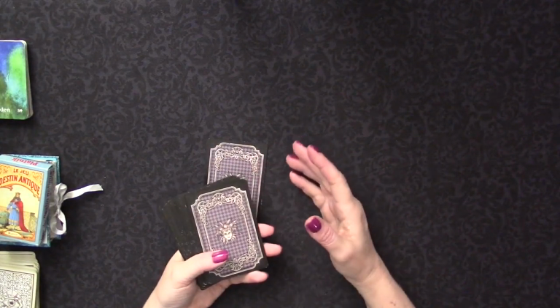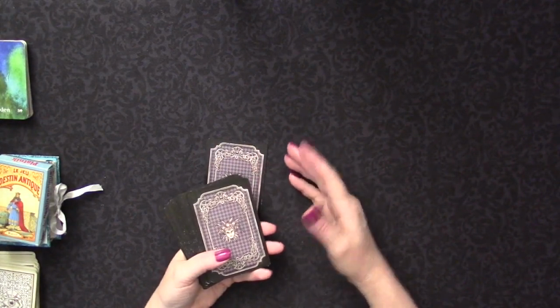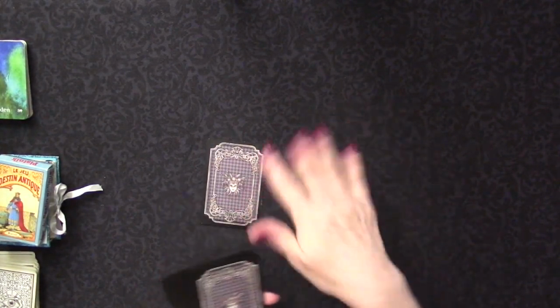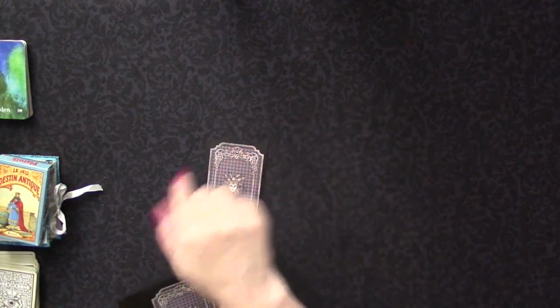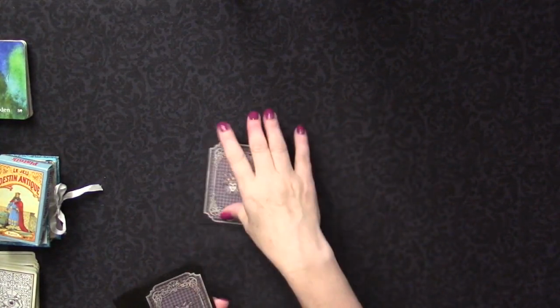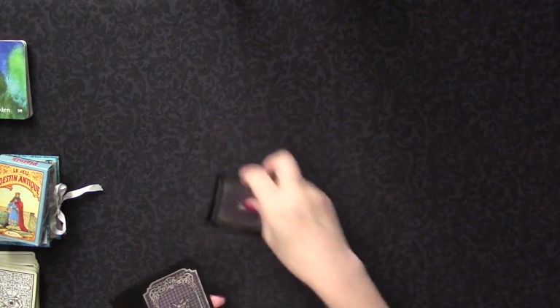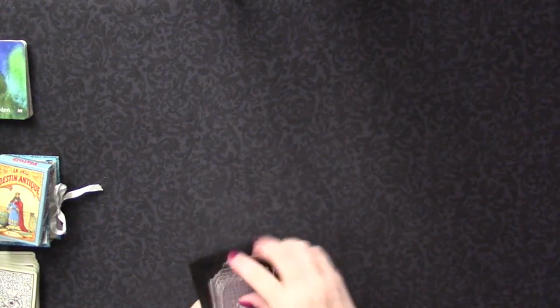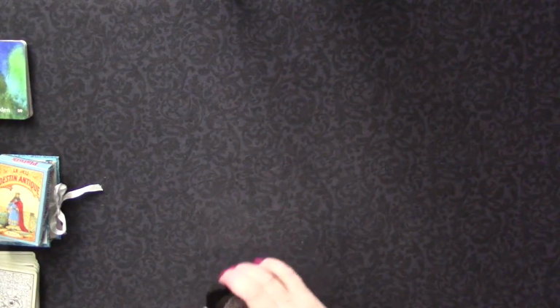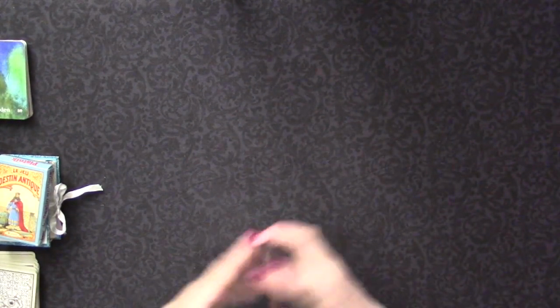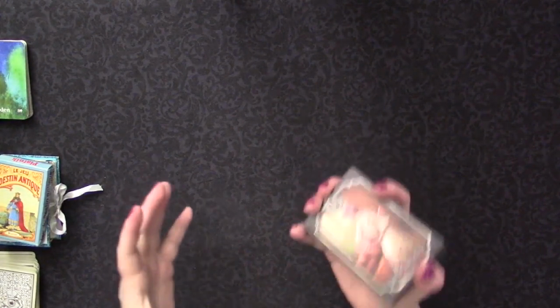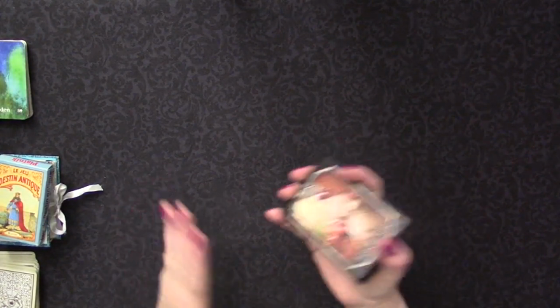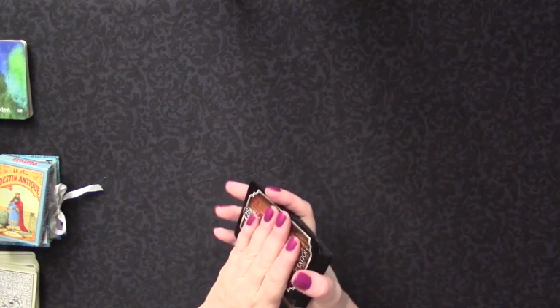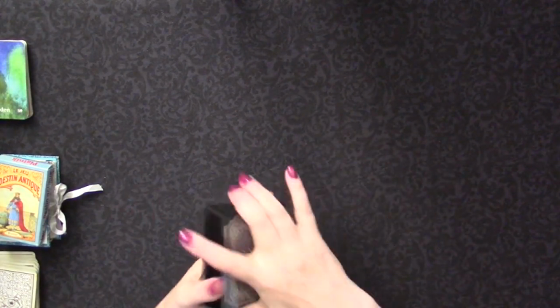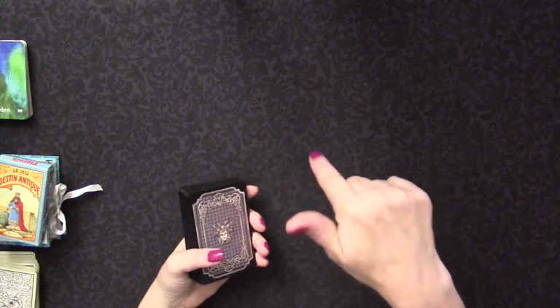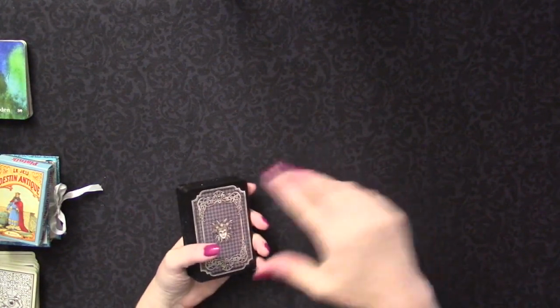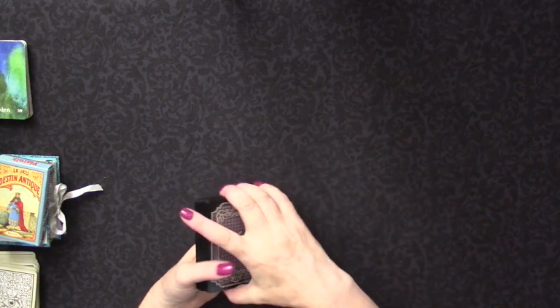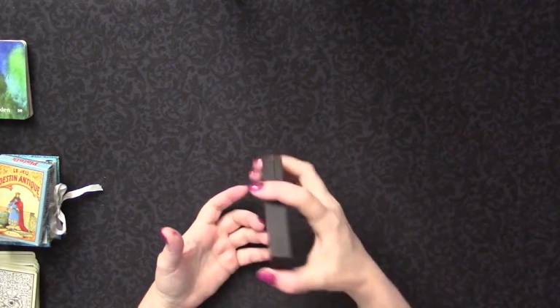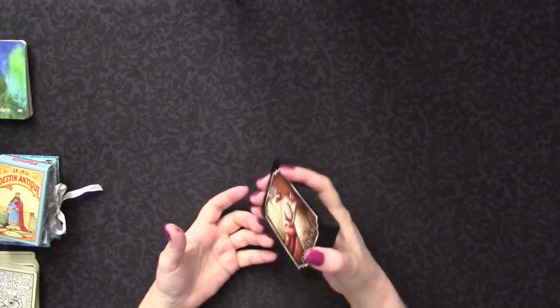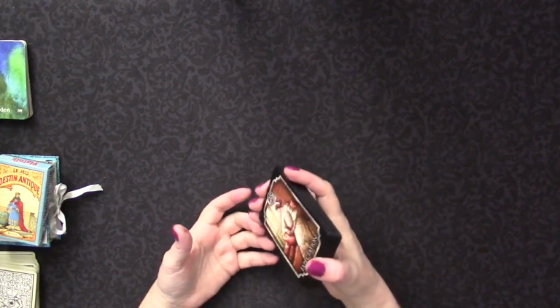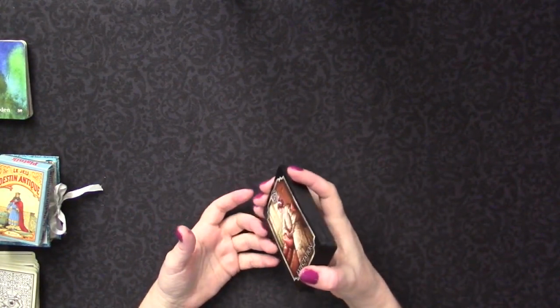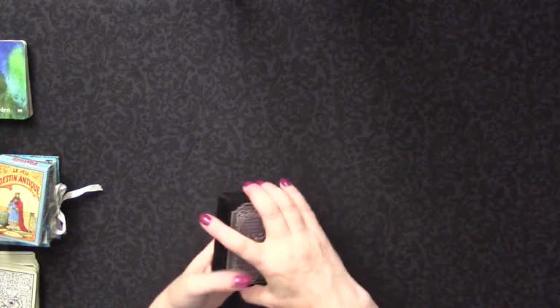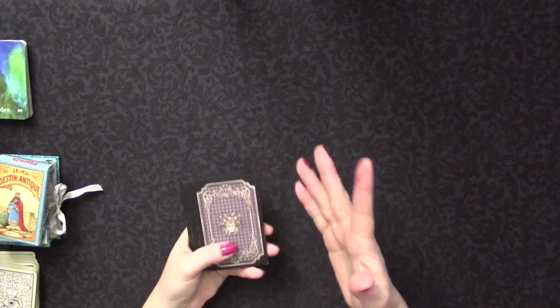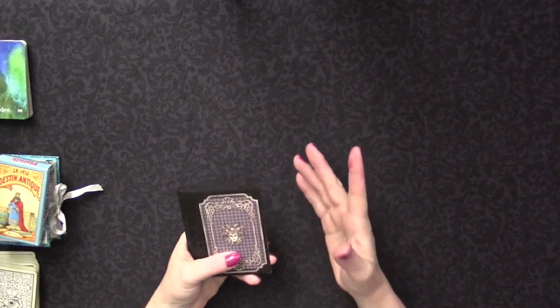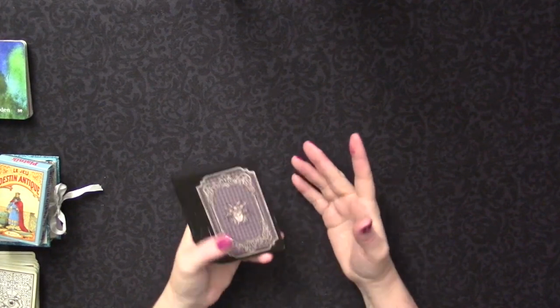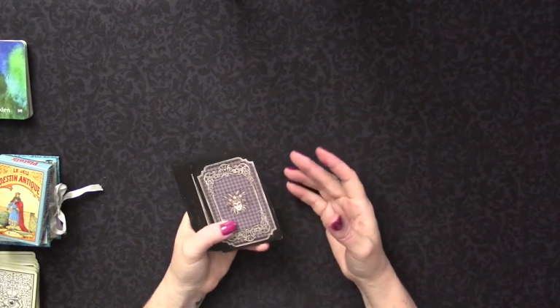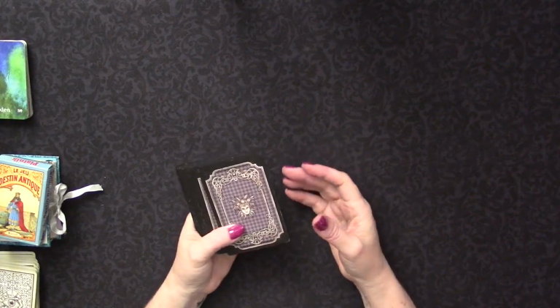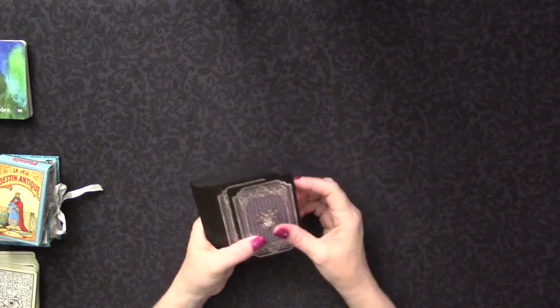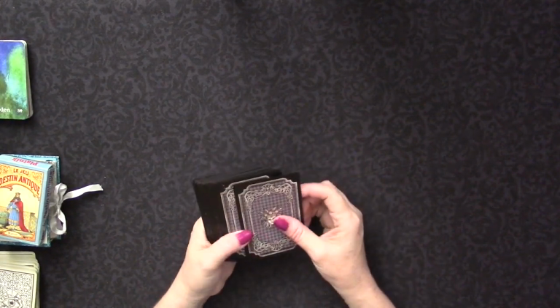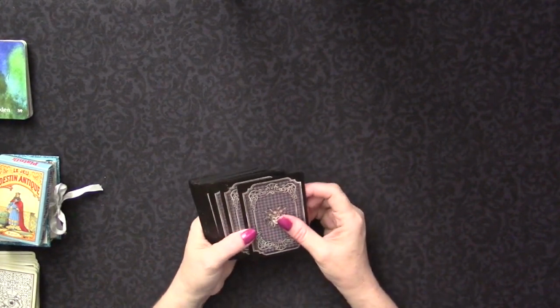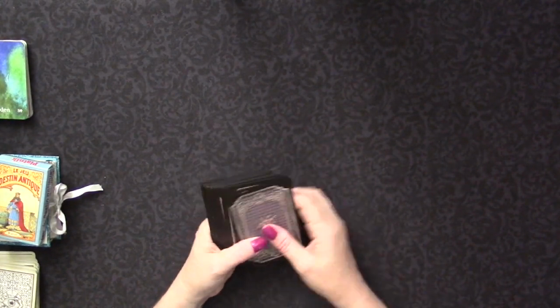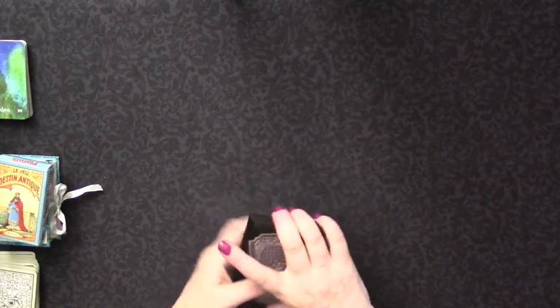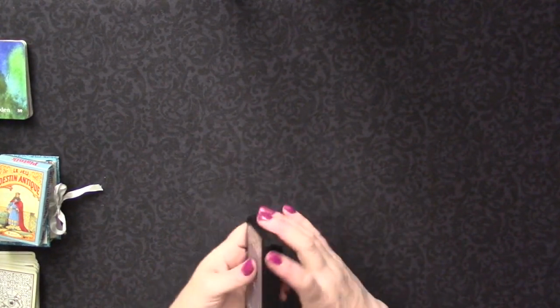The Kipper deck has 11 master cards - I've added one extra card from this deck because it works well - so there are 11 master cards total. I have a video on this, so I'm not going to go in depth on how to read this way; I'll put a link to it in the description box below on how to do the Master Method.